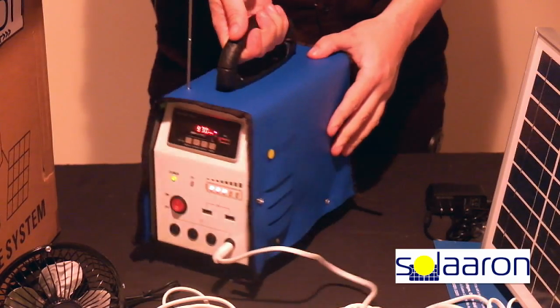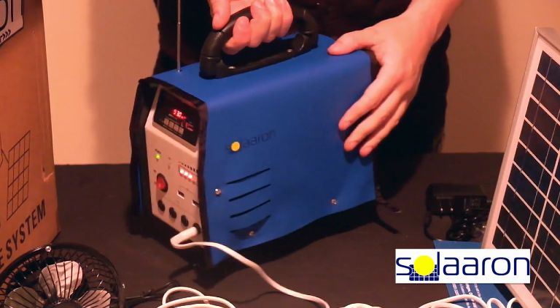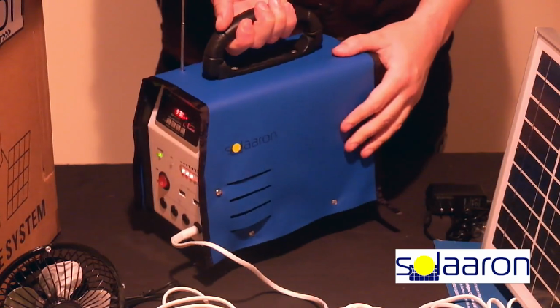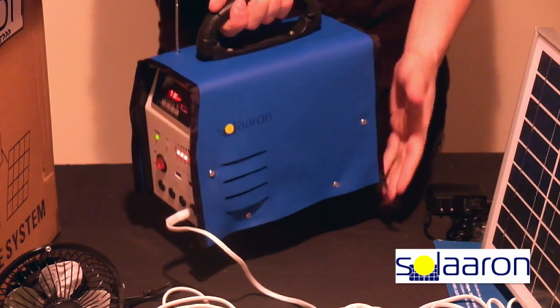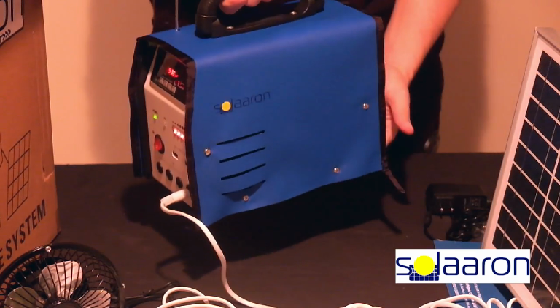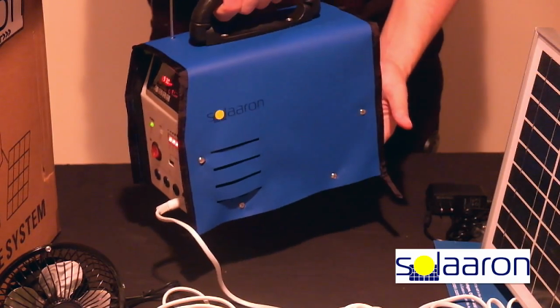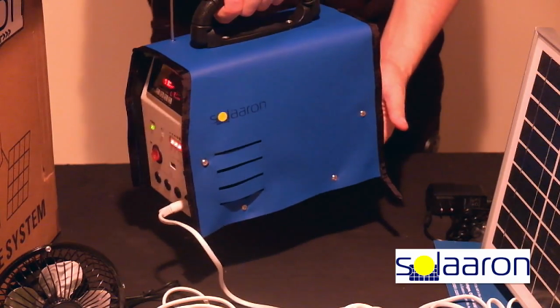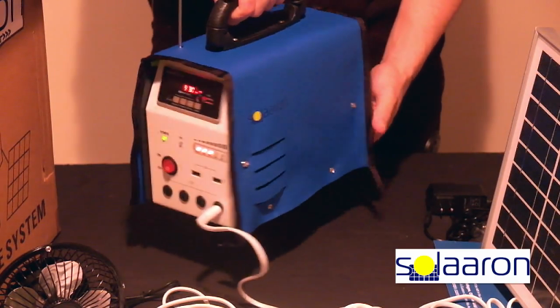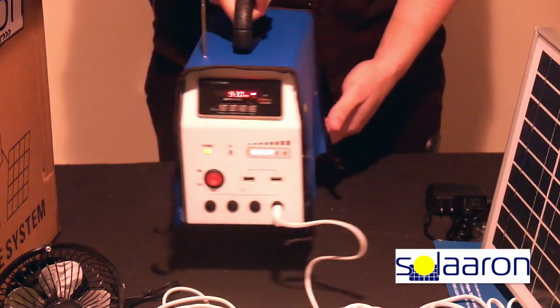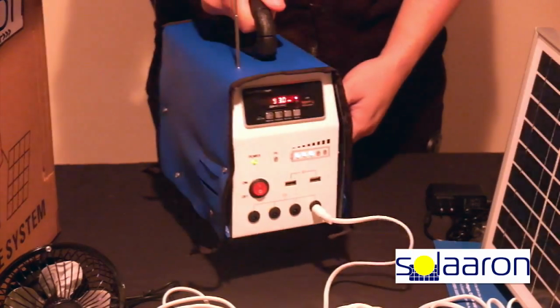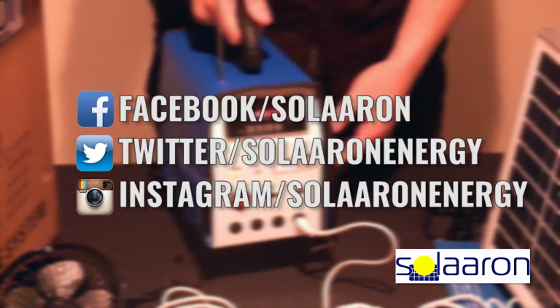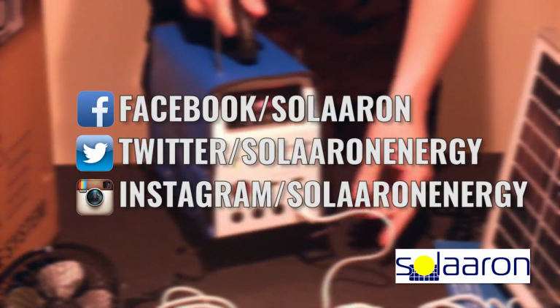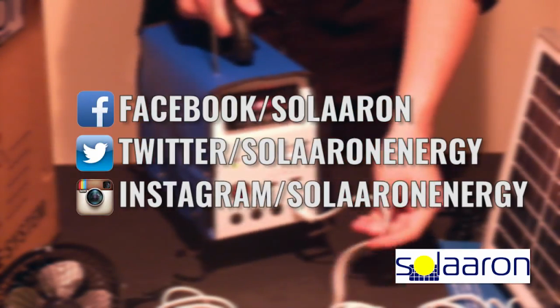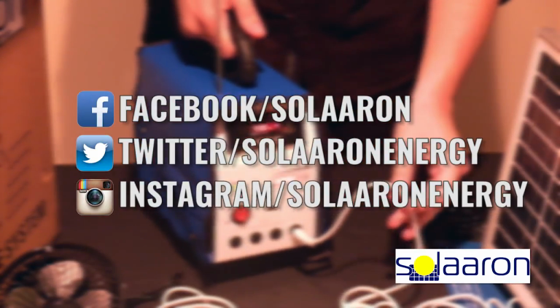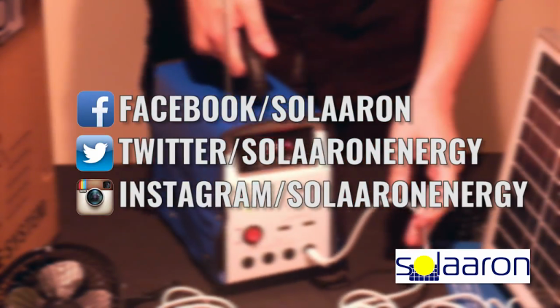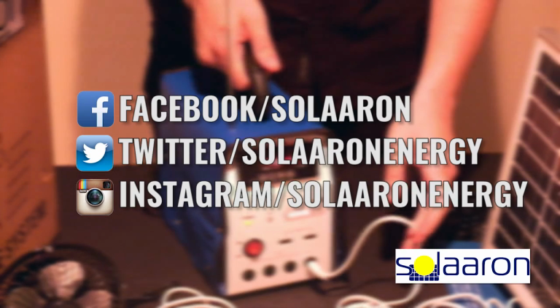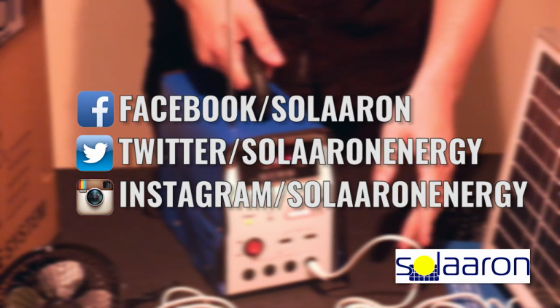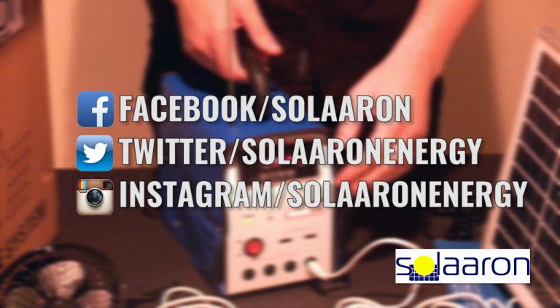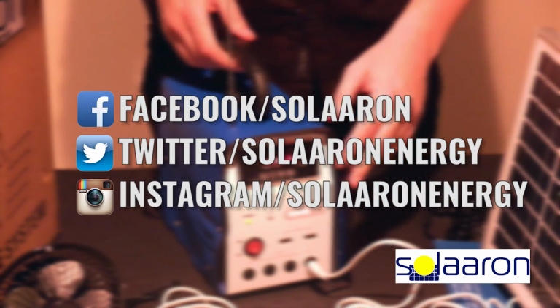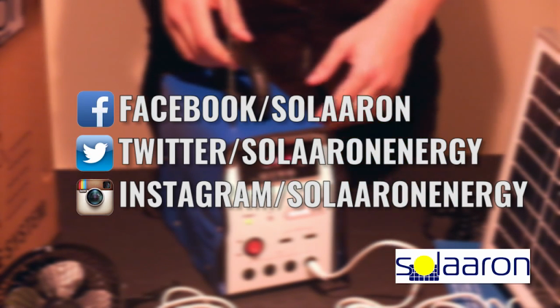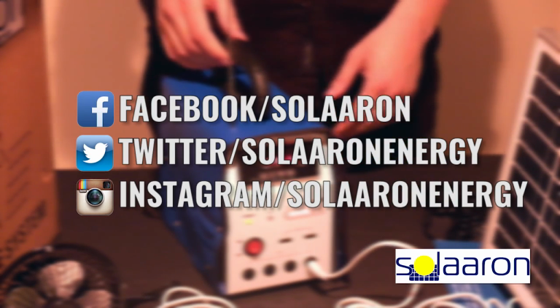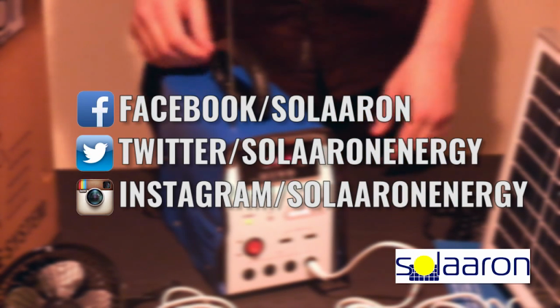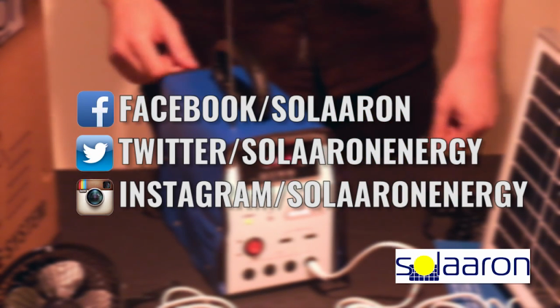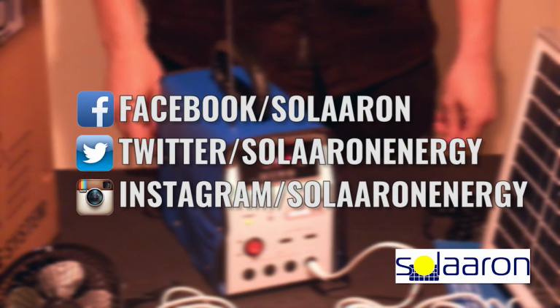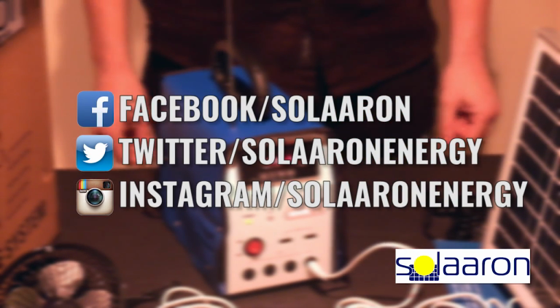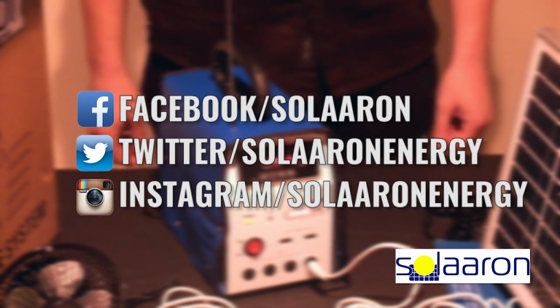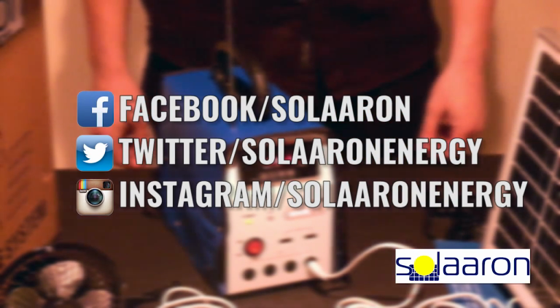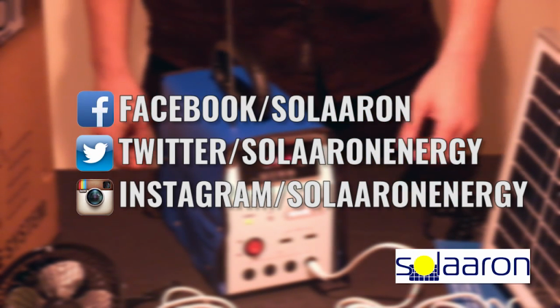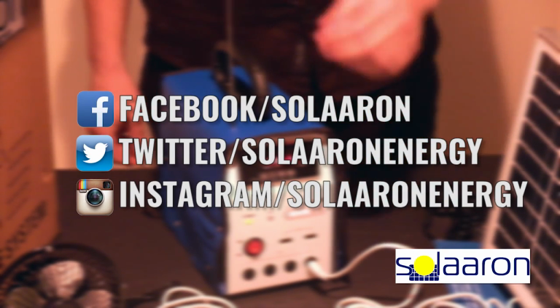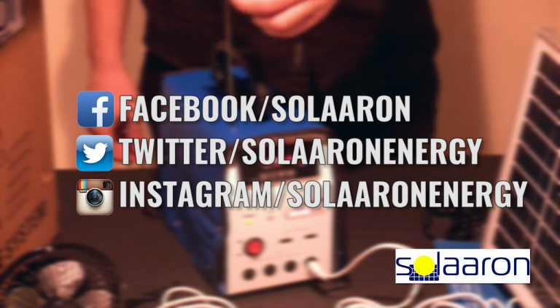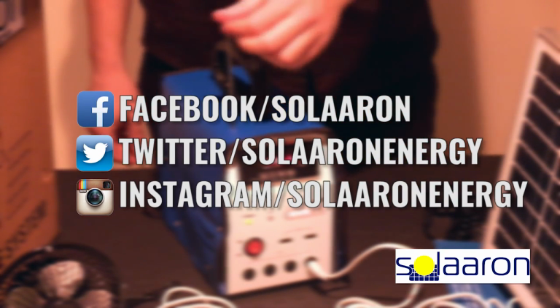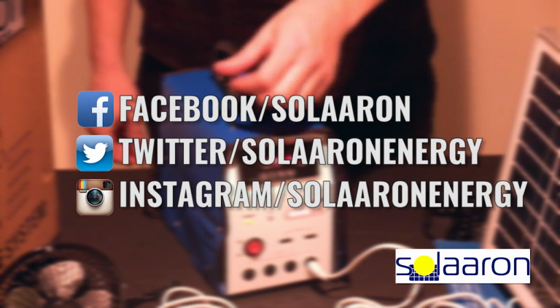Home Portable Renewable Energy. Feel free to contact us with any questions, and please like and follow us on Facebook, Twitter, and Instagram.